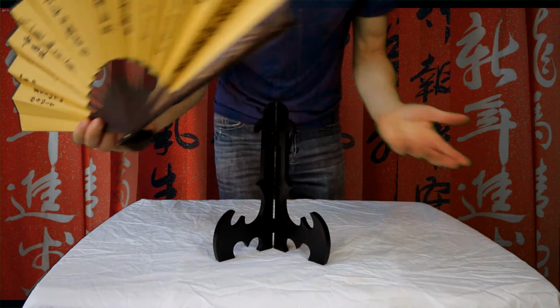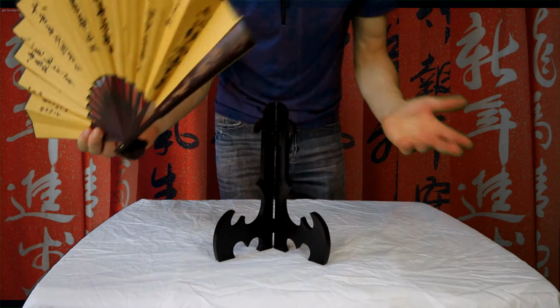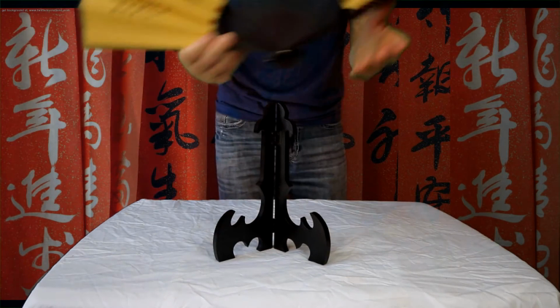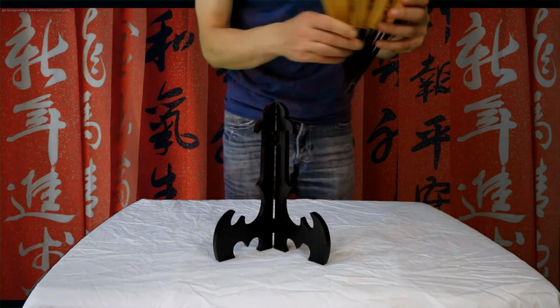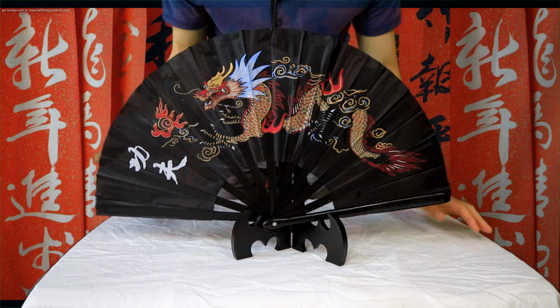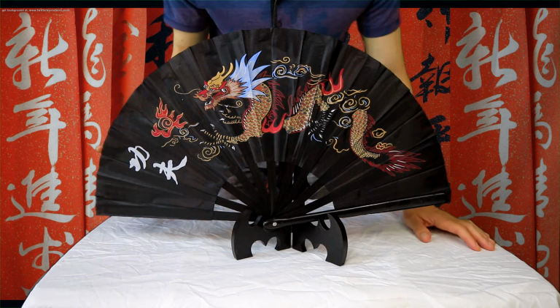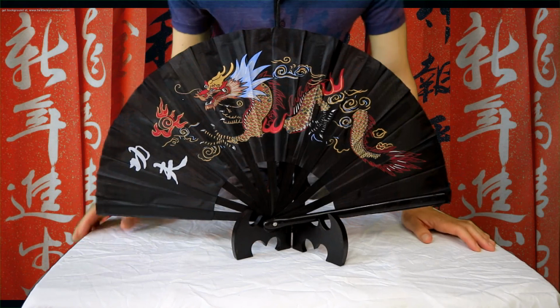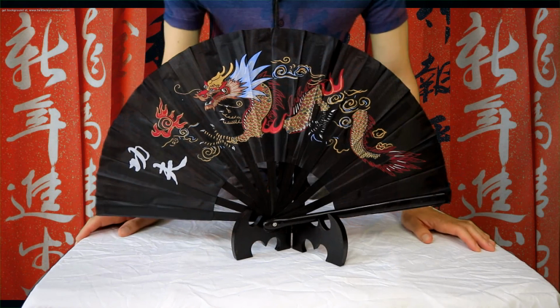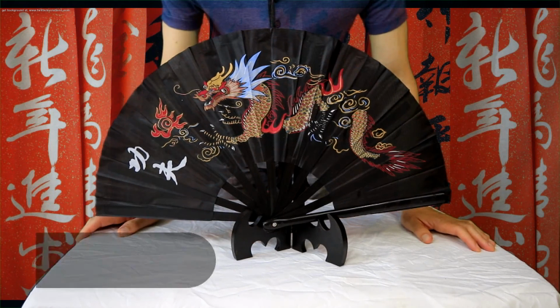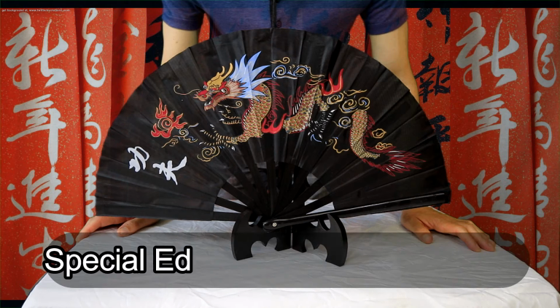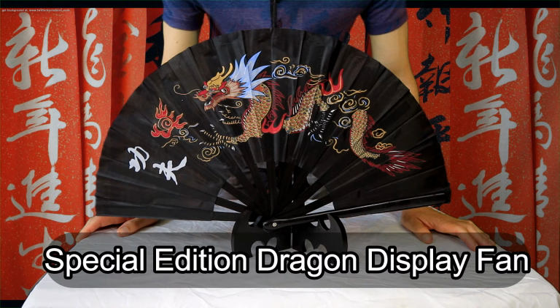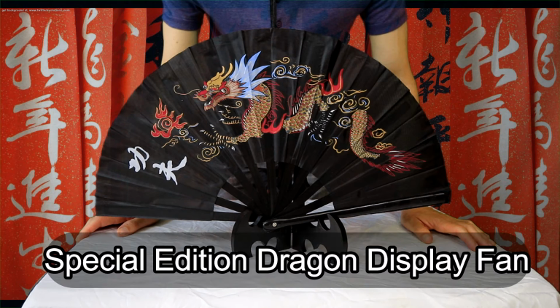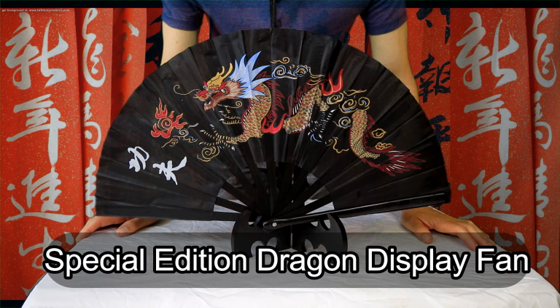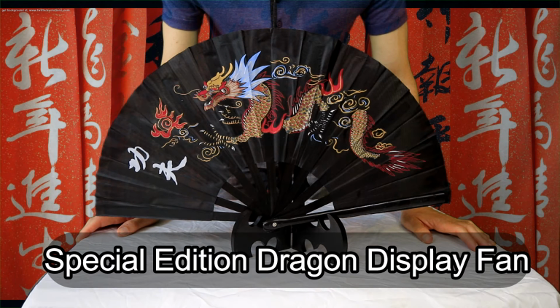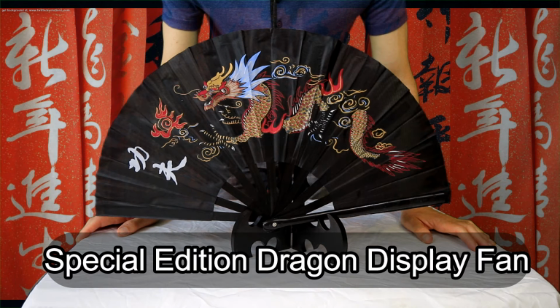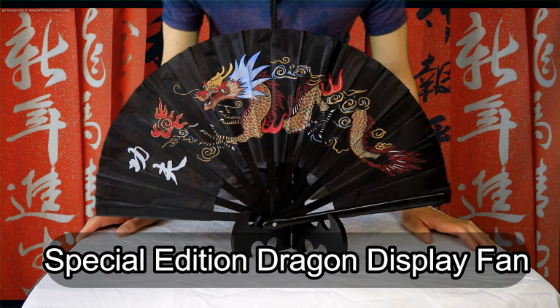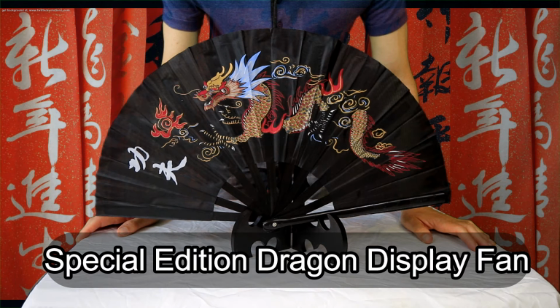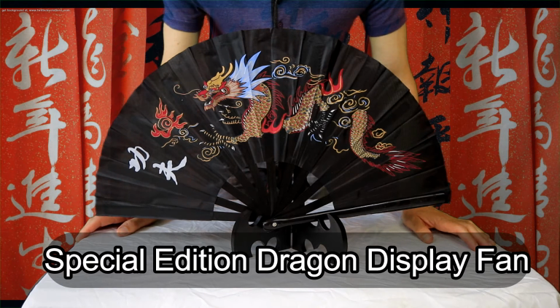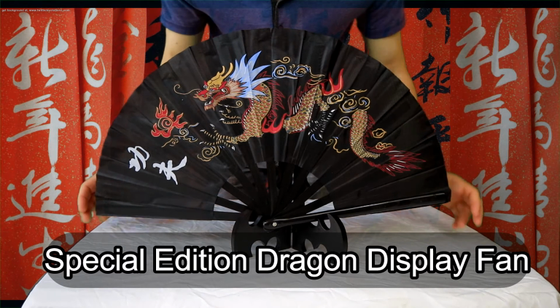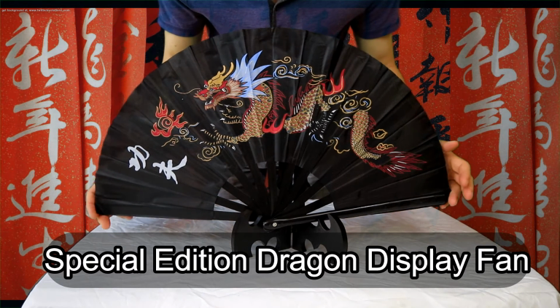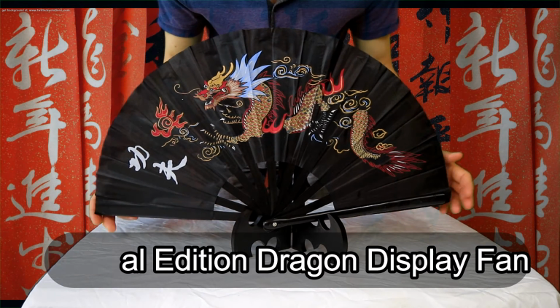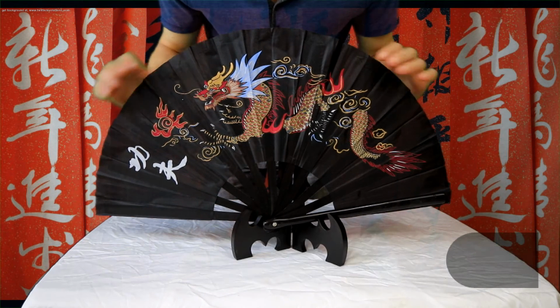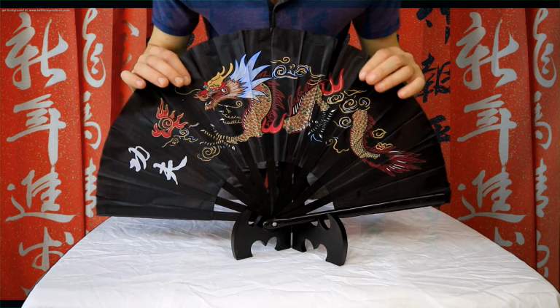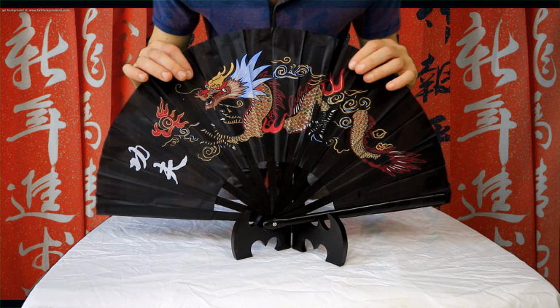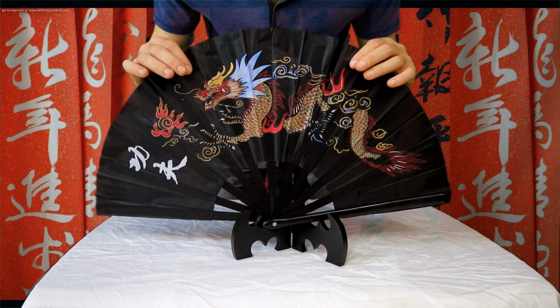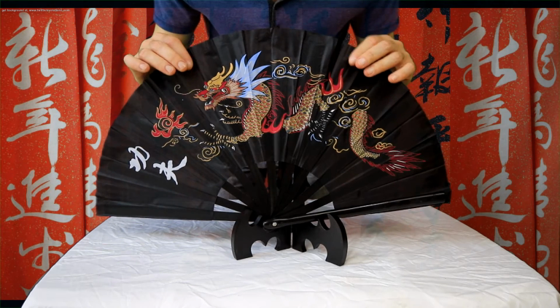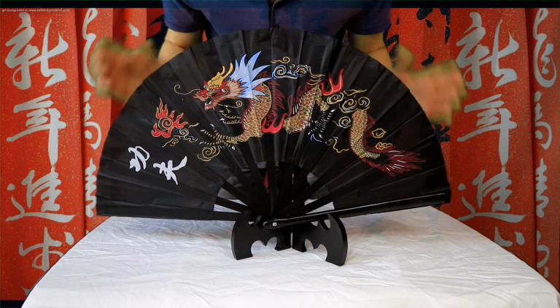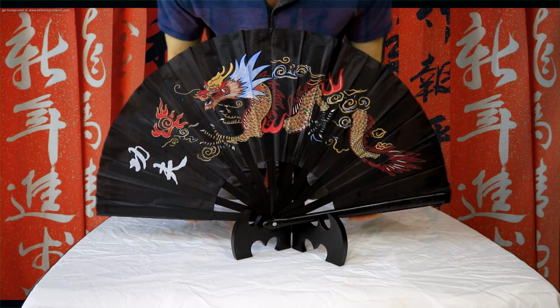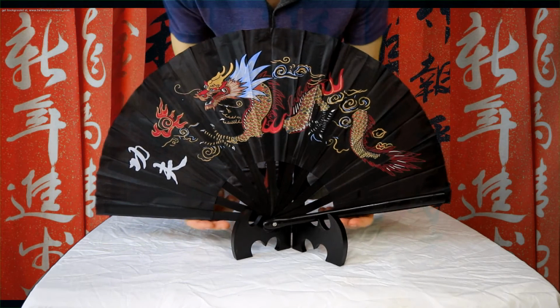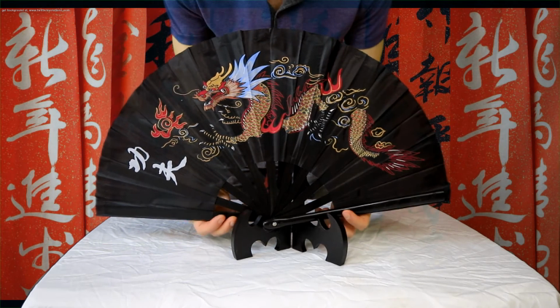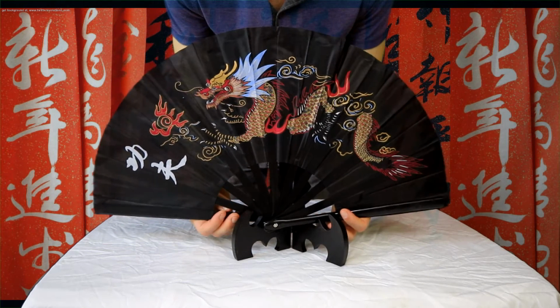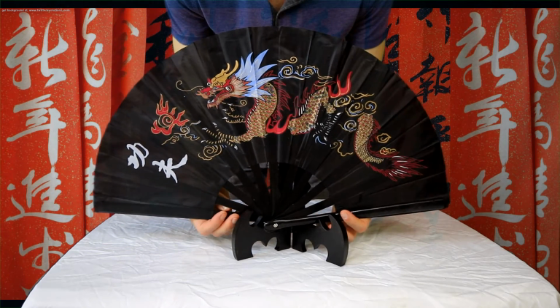It's that simple. Here's an example of our special edition Dragon table display fan sitting. It's kind of a different type of fan, different fabric, but still sits right on the stand.